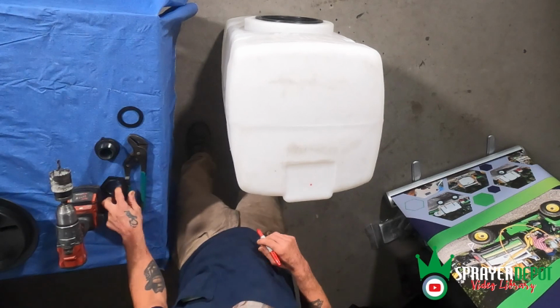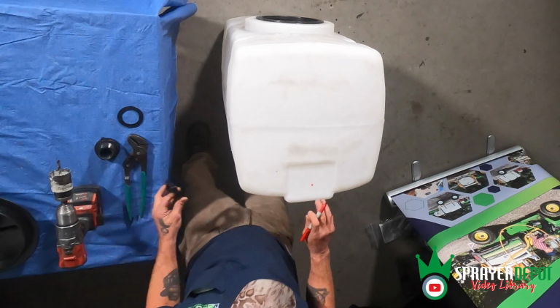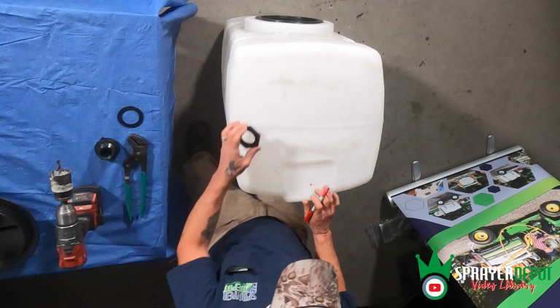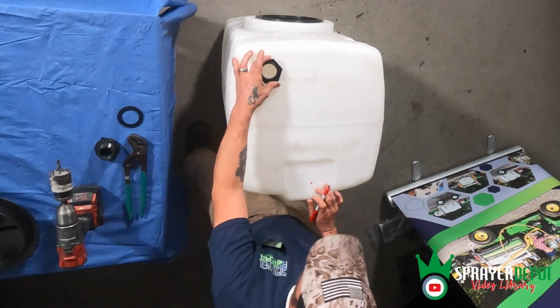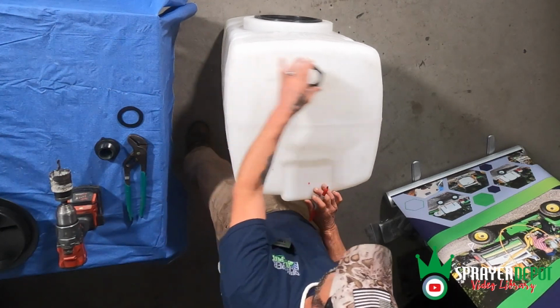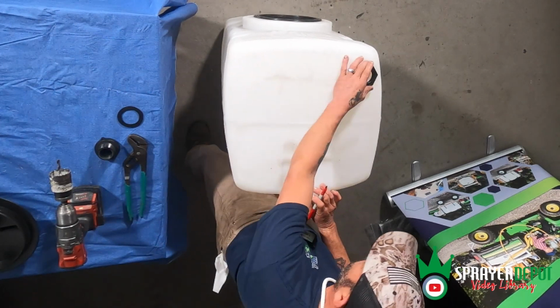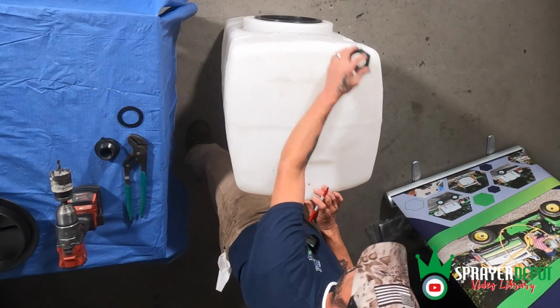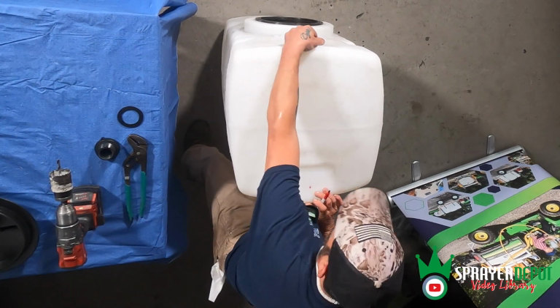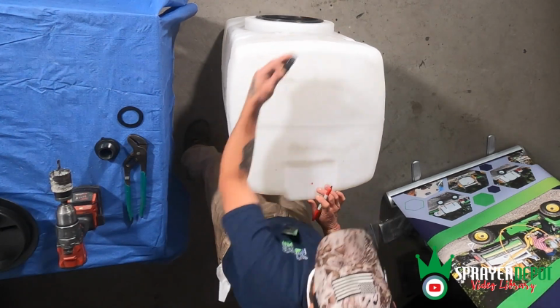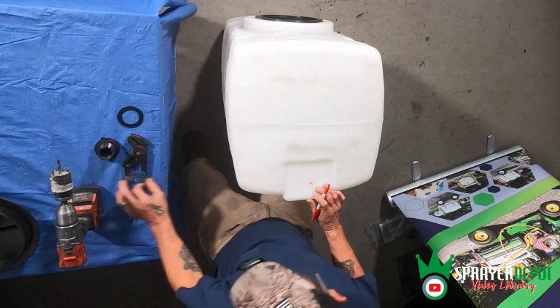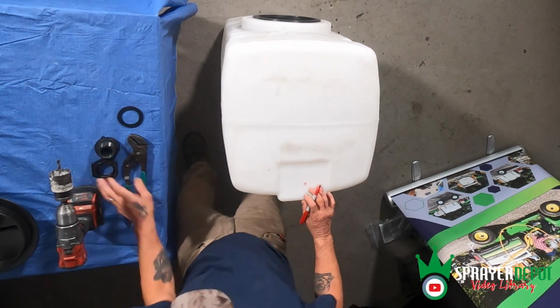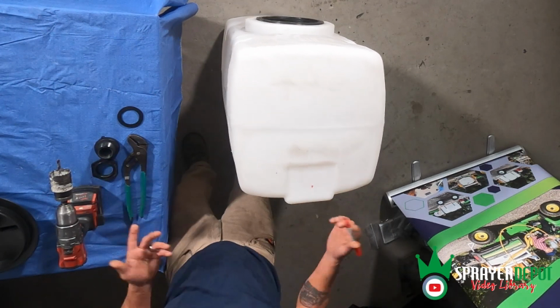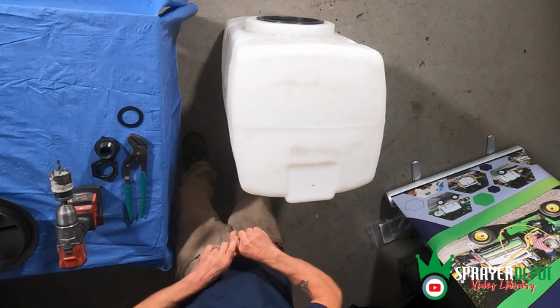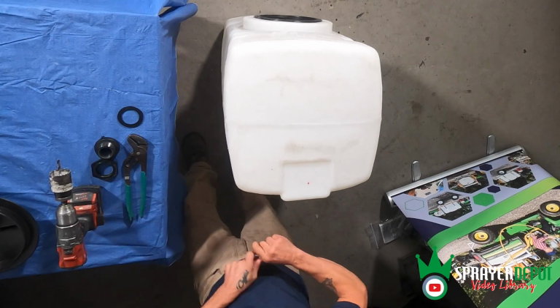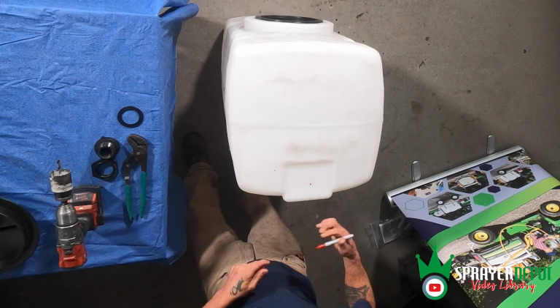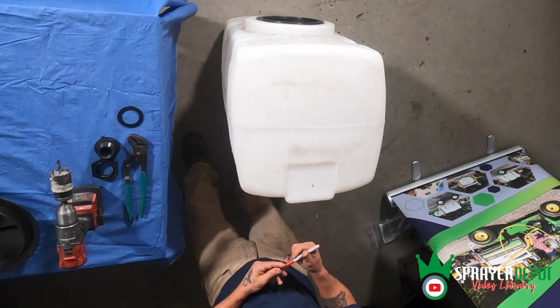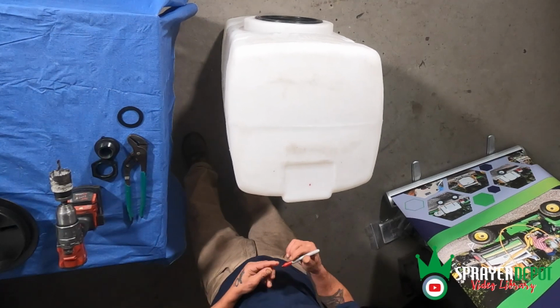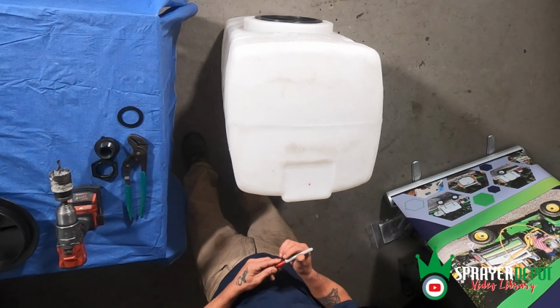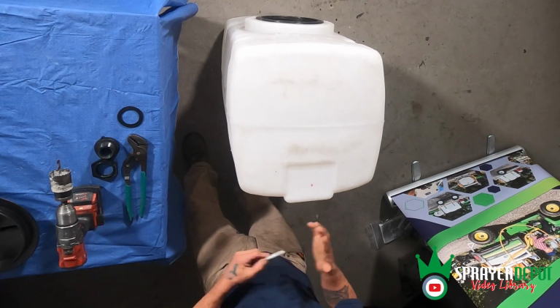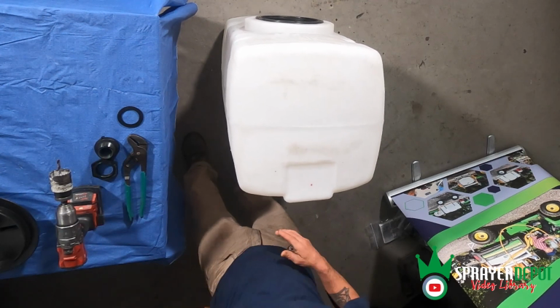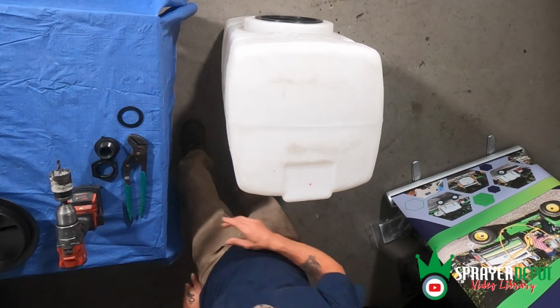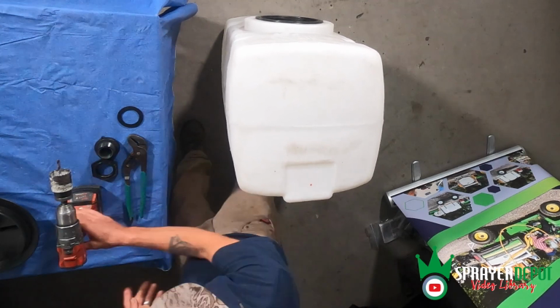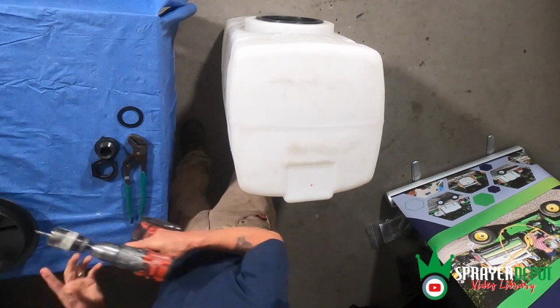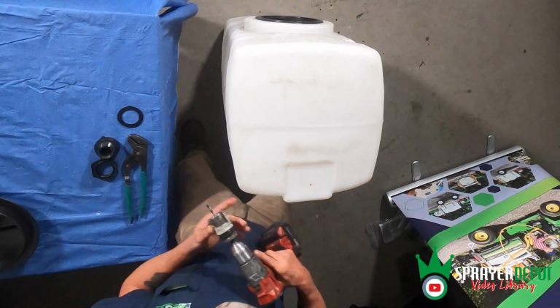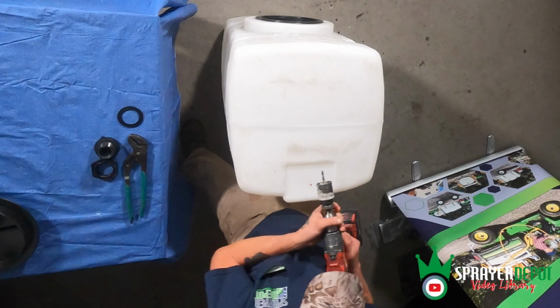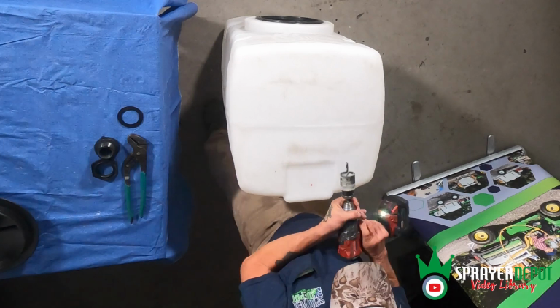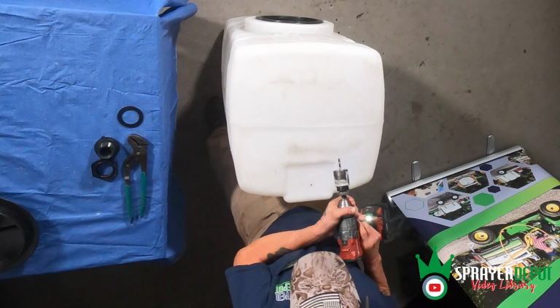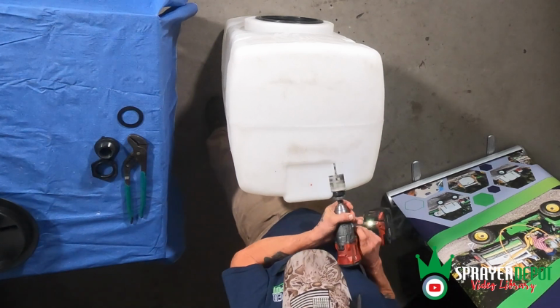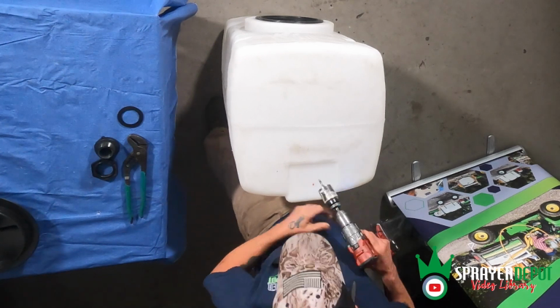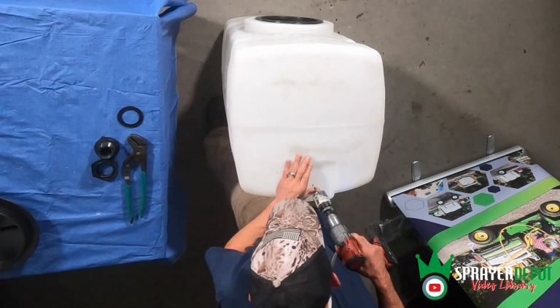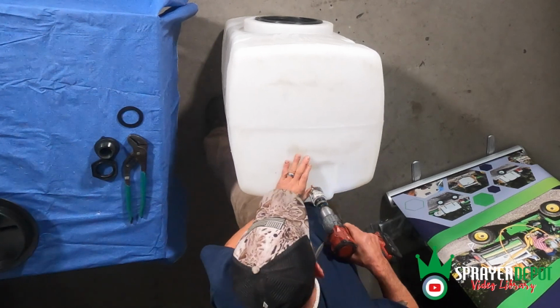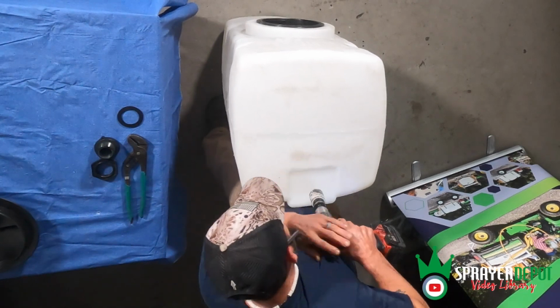Whether it be on the bottom, on the side, on the top, wherever — if you've already decided on the location, even better. We're going to take an inch and three quarter hole saw and drill that hole out.